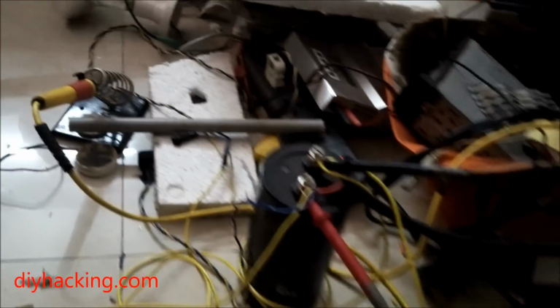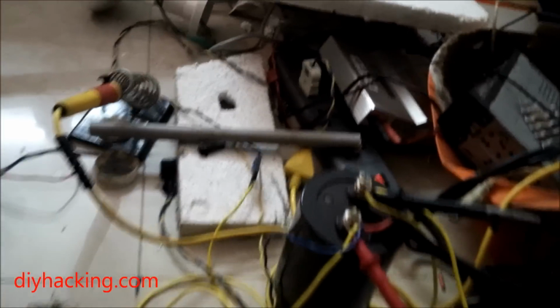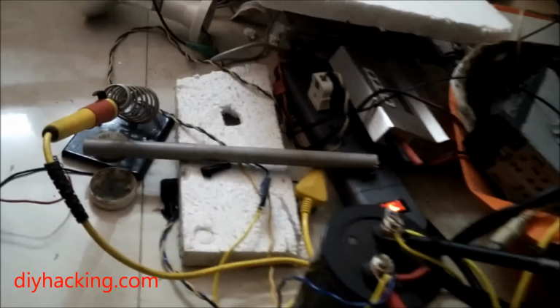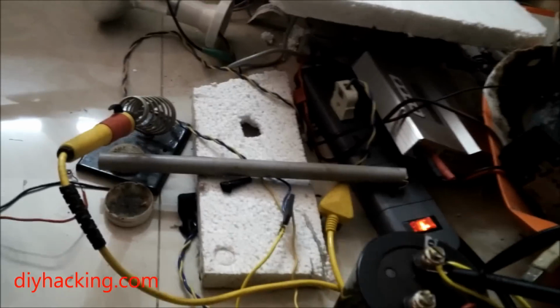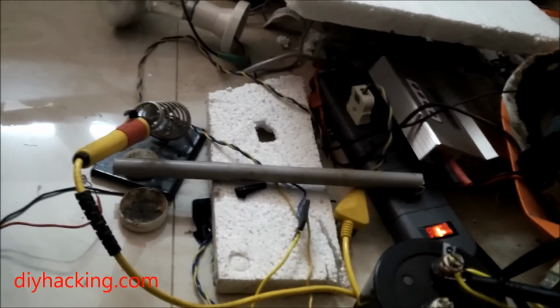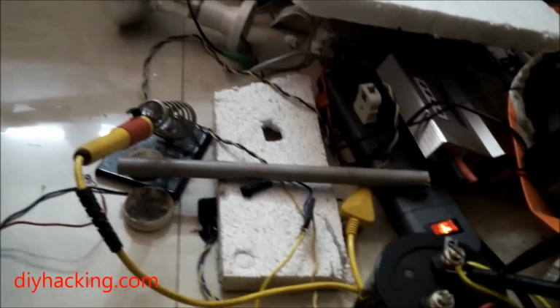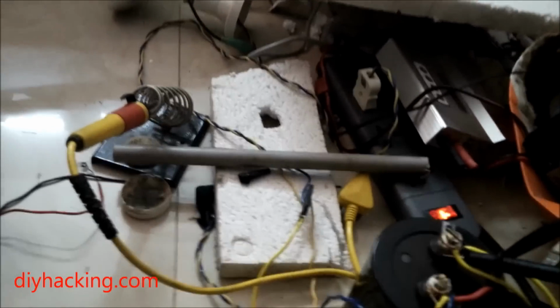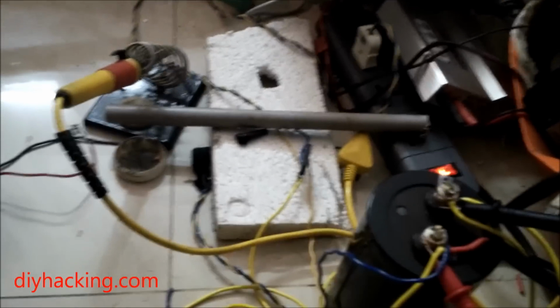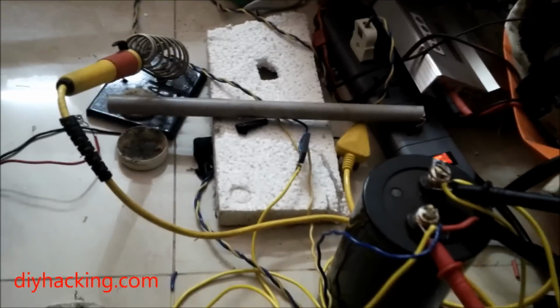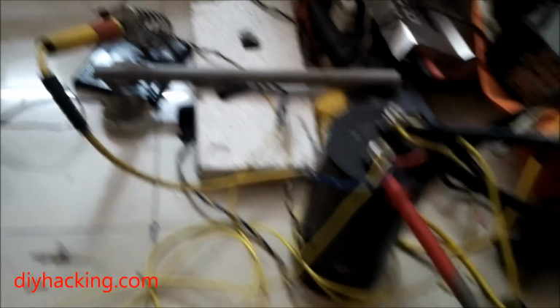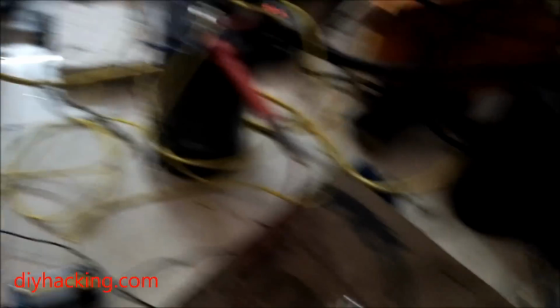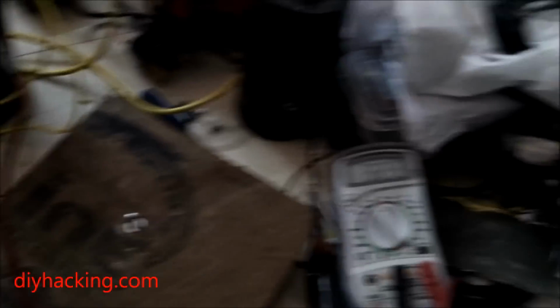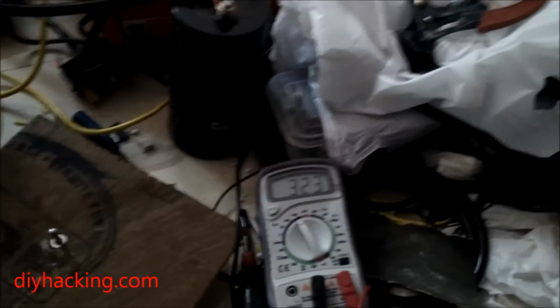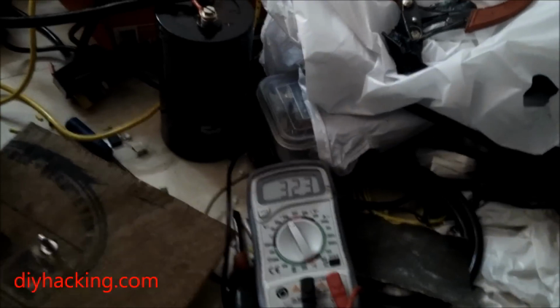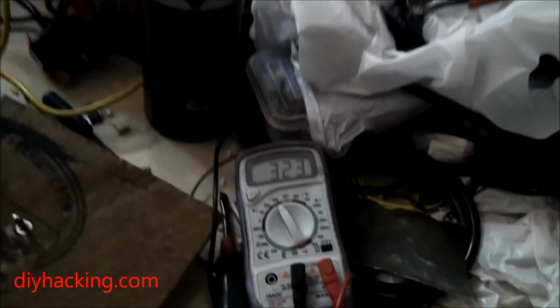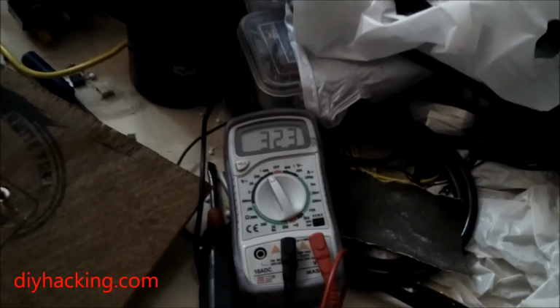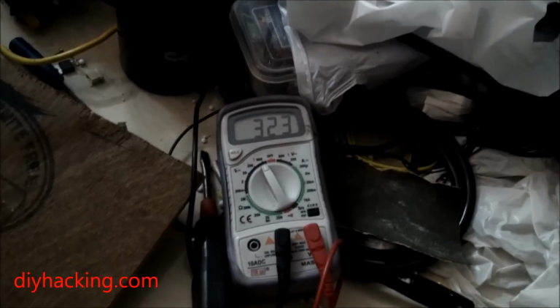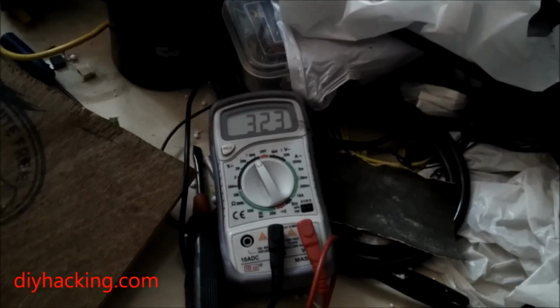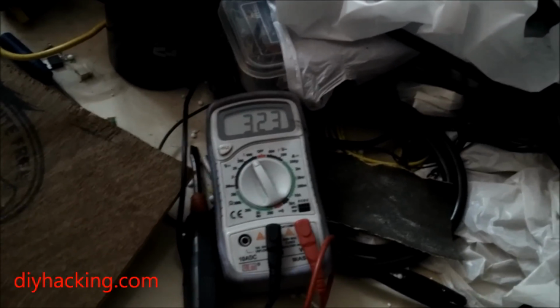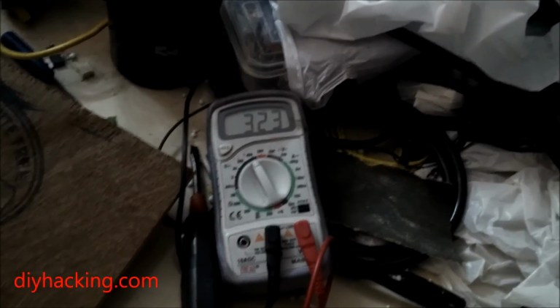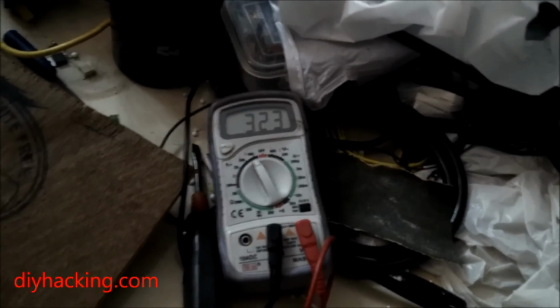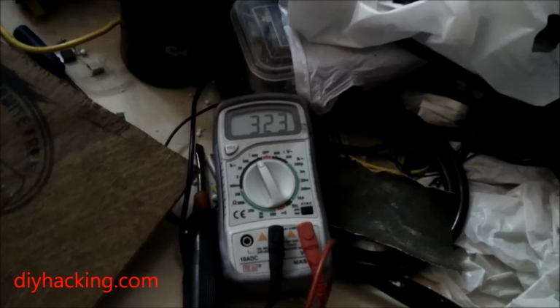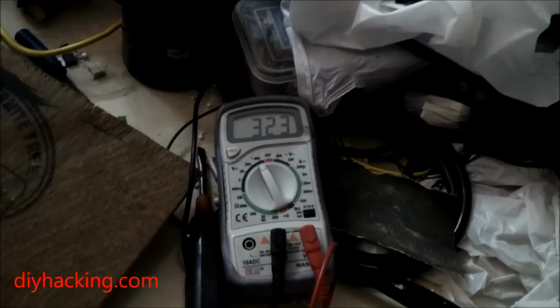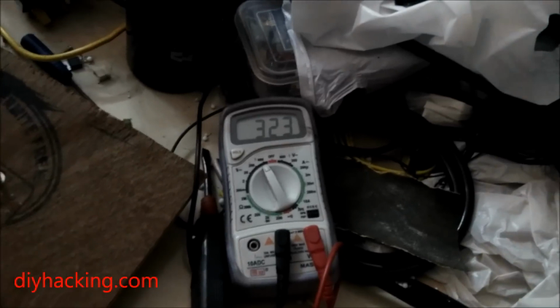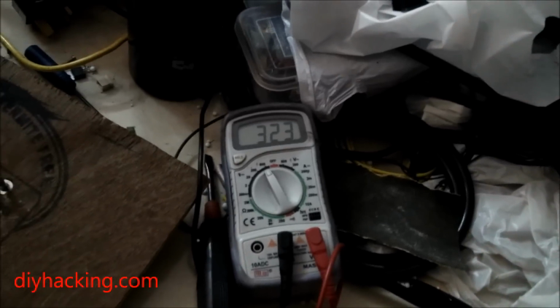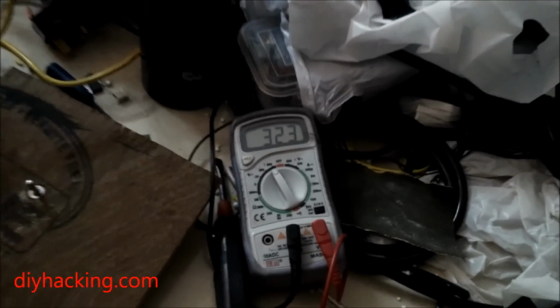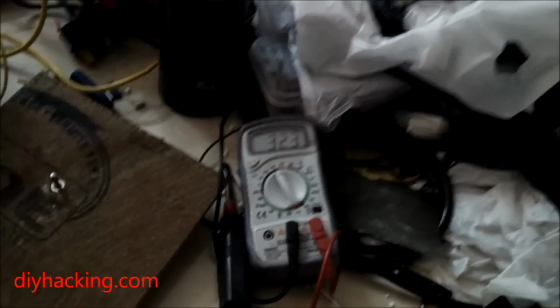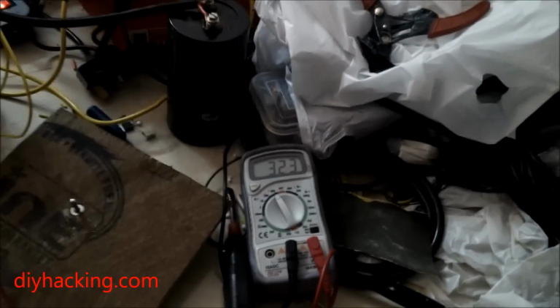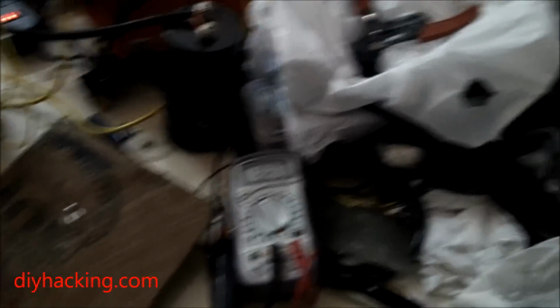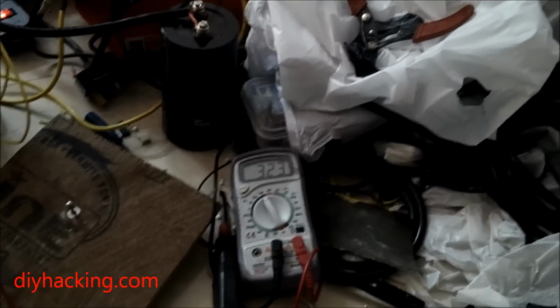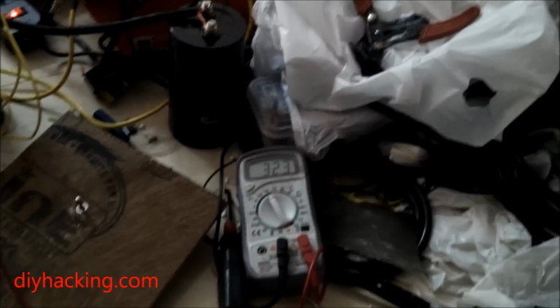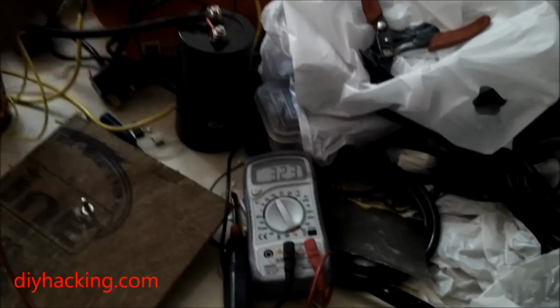They are charged up using a charging circuitry. You can see the capacitors are about 323 volts each, as they are connected in parallel.